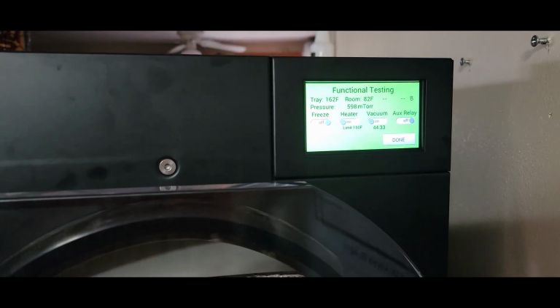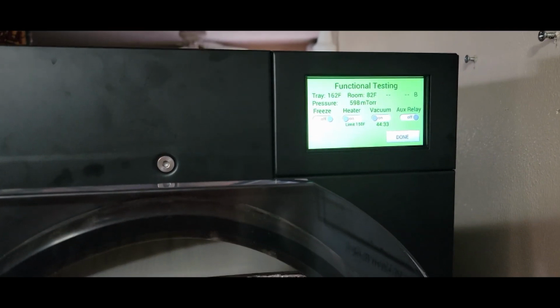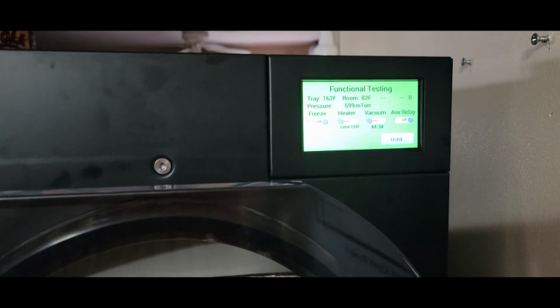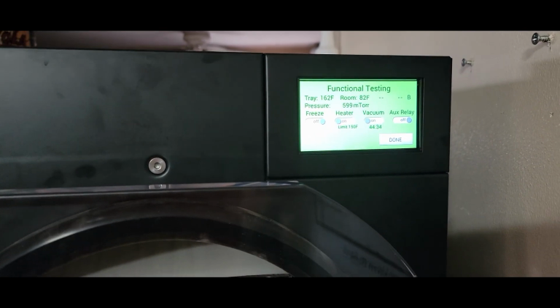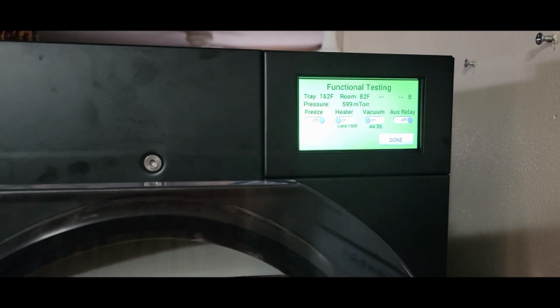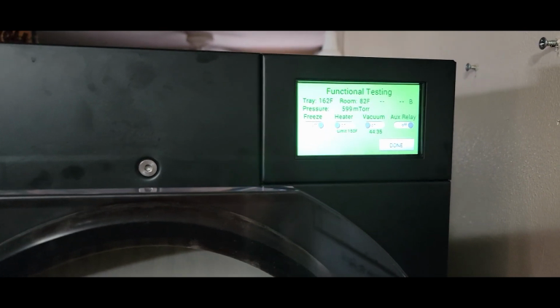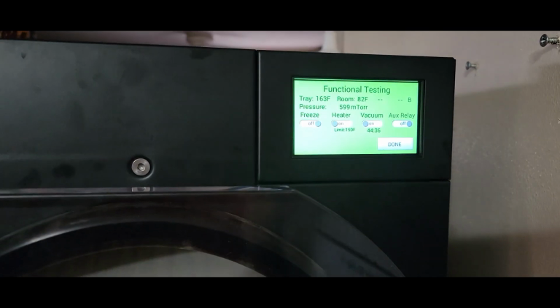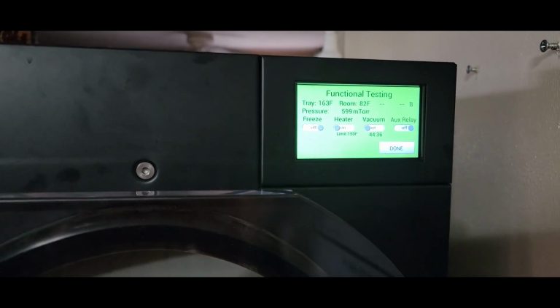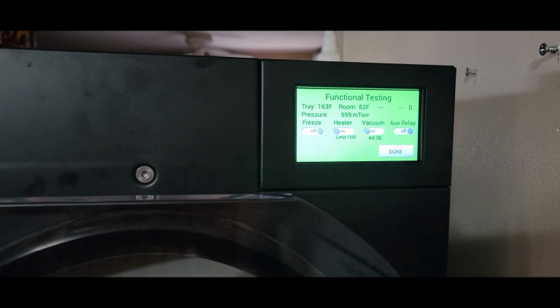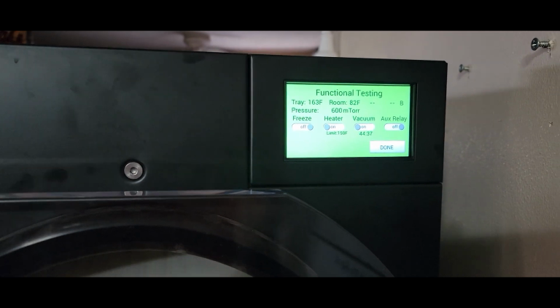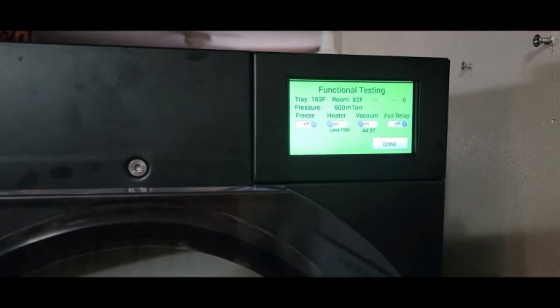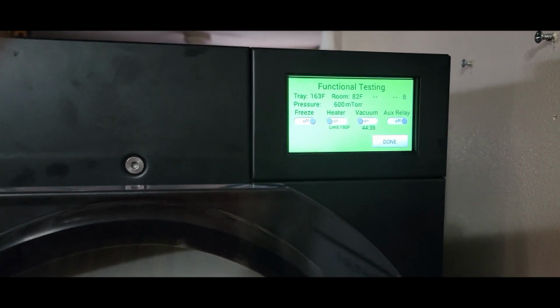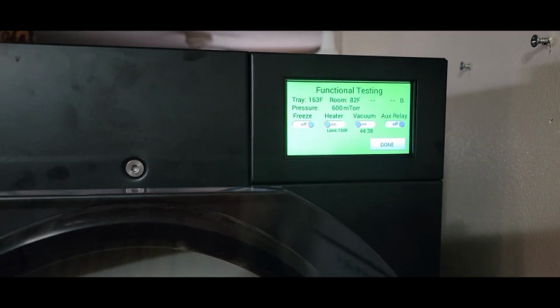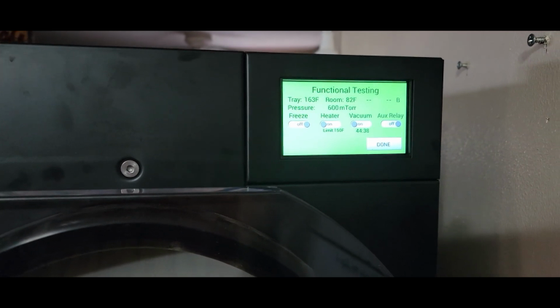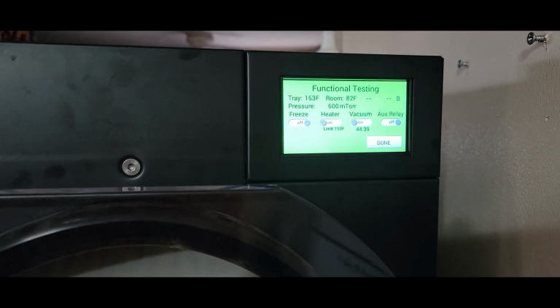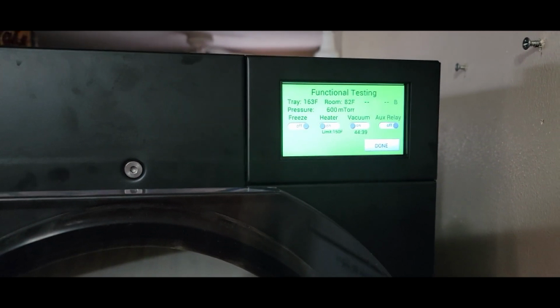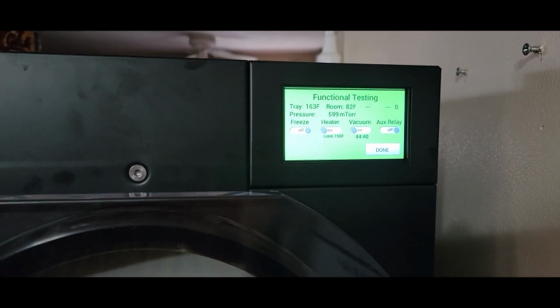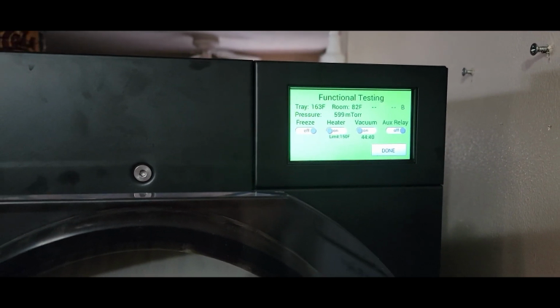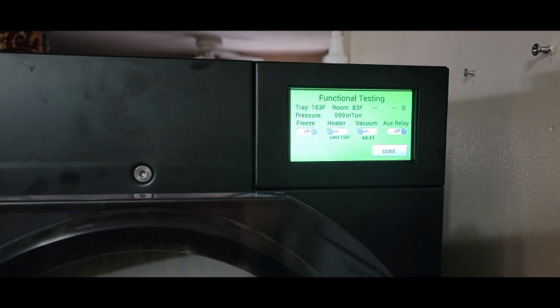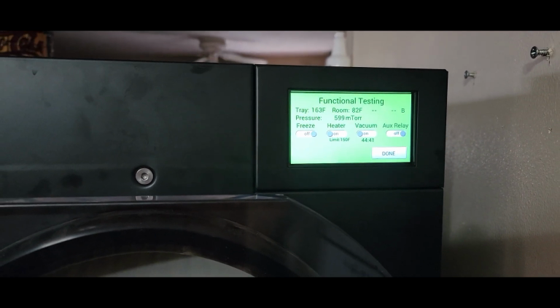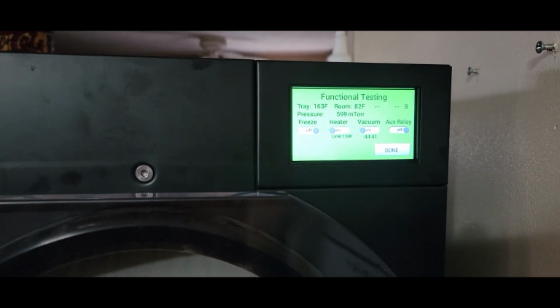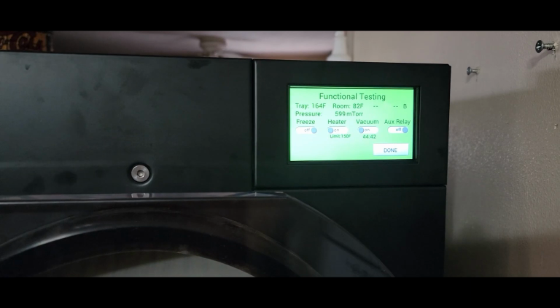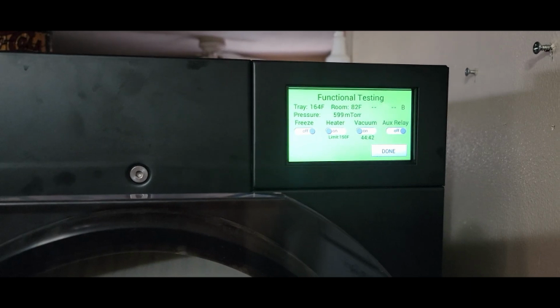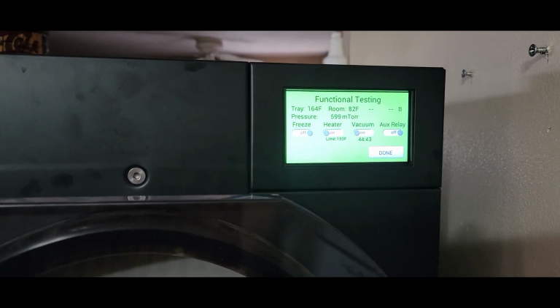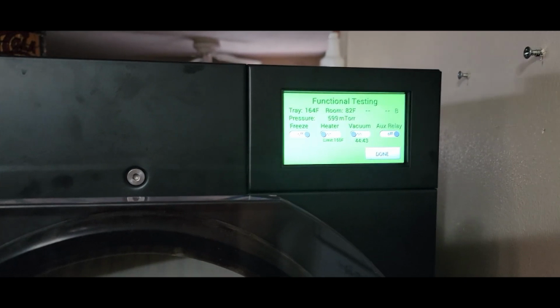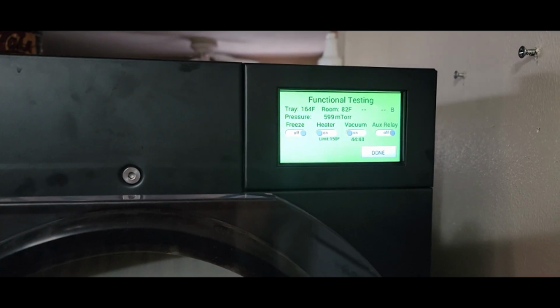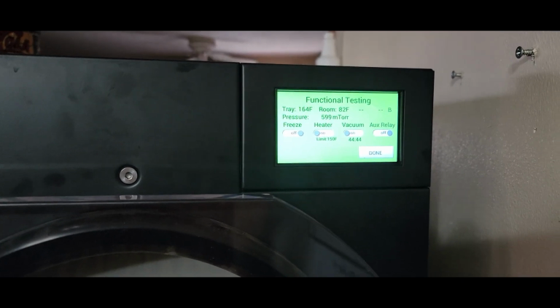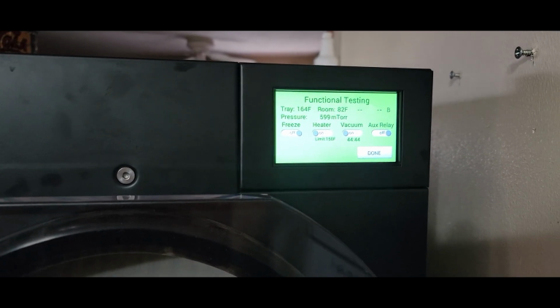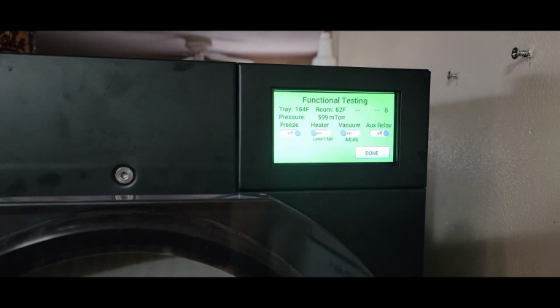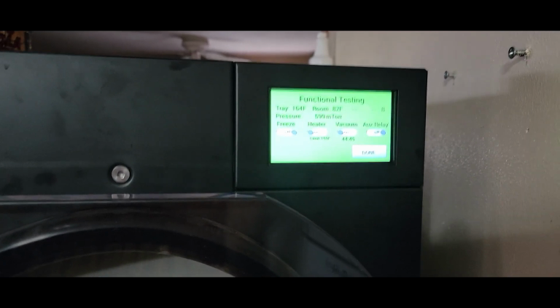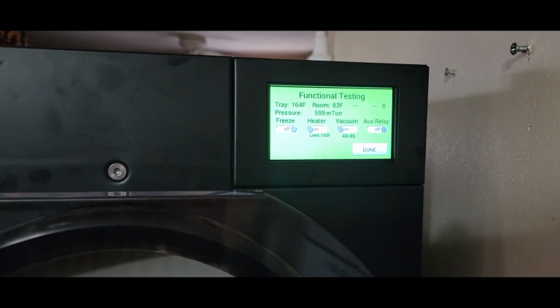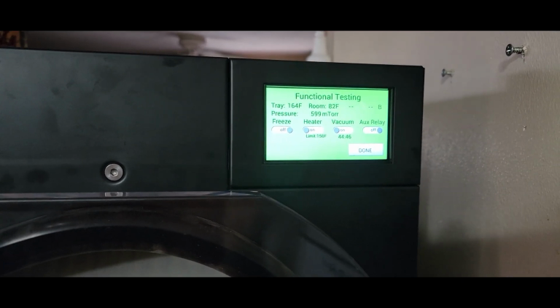A little update on what we're doing with the vacuum problem on the Harvest-Rite freezer. I went through and did what I could do, and I called Harvest-Rite. They sent me a link to a video, I watched that, and I've got all that done.